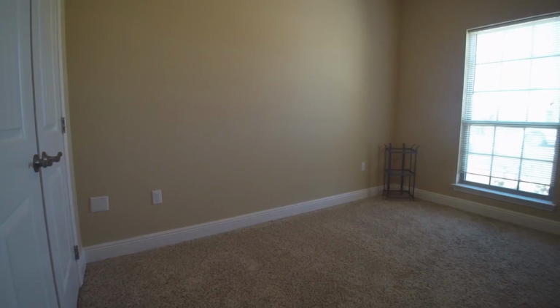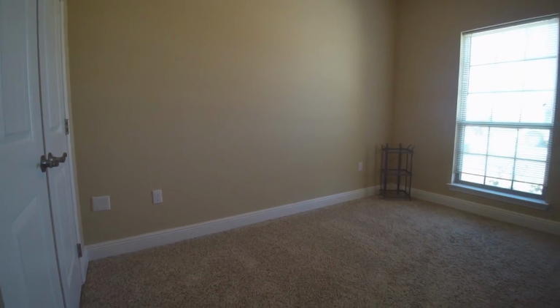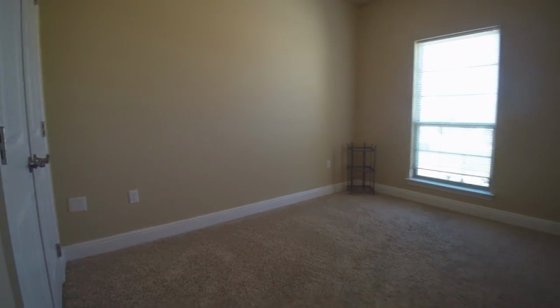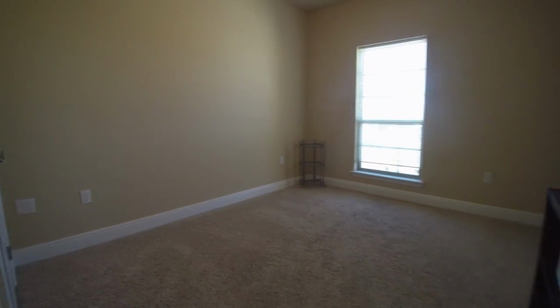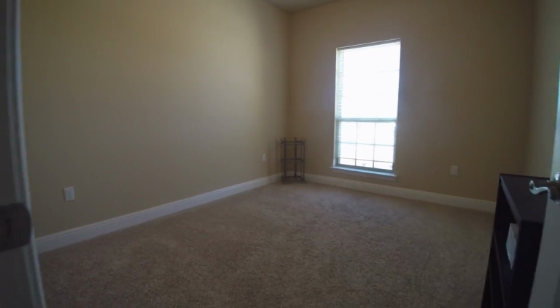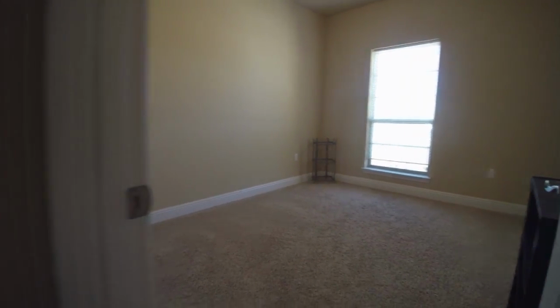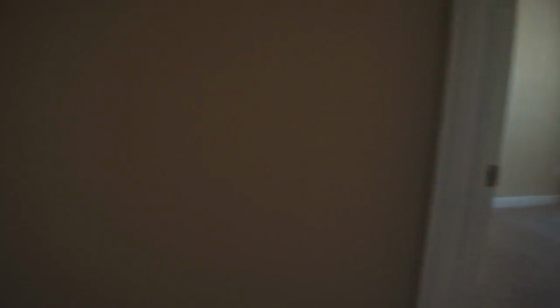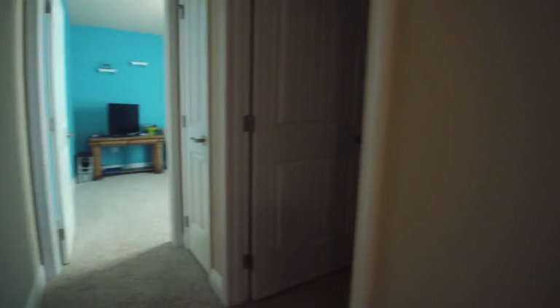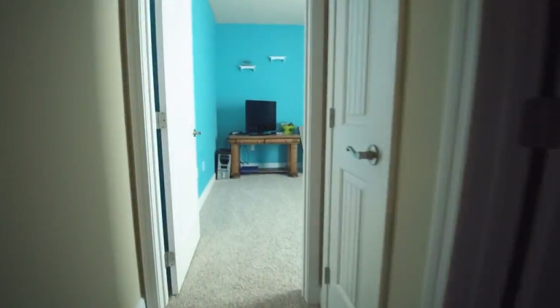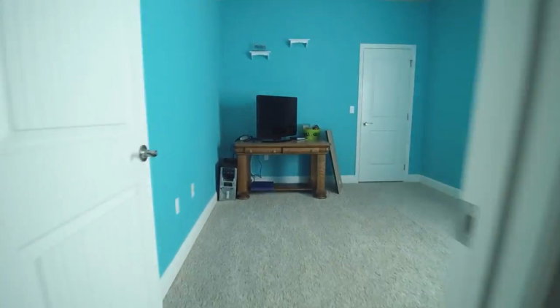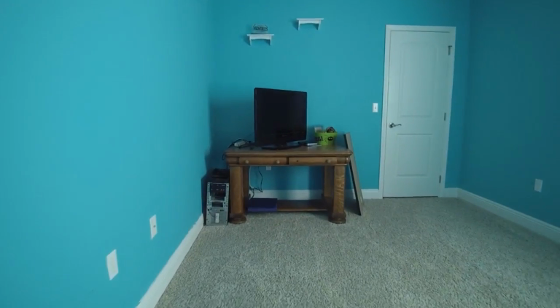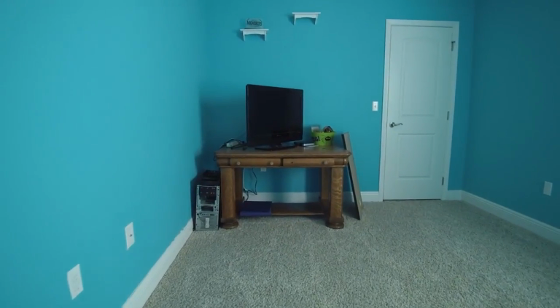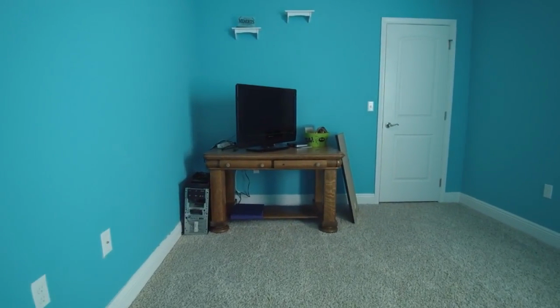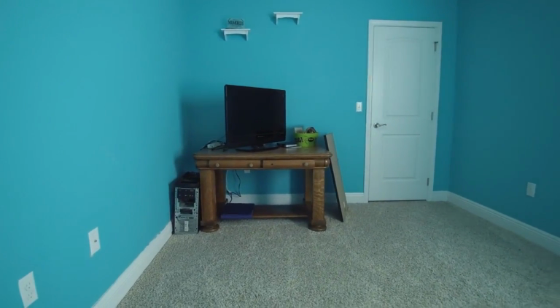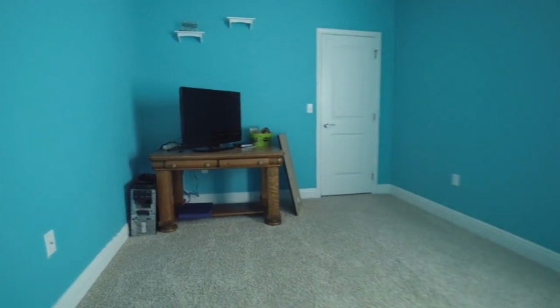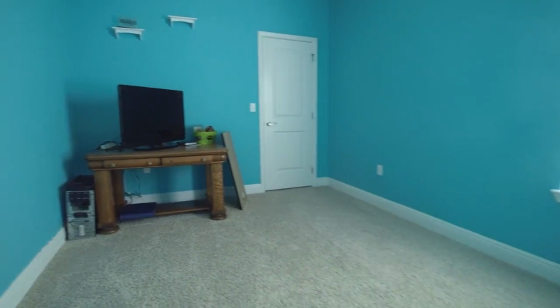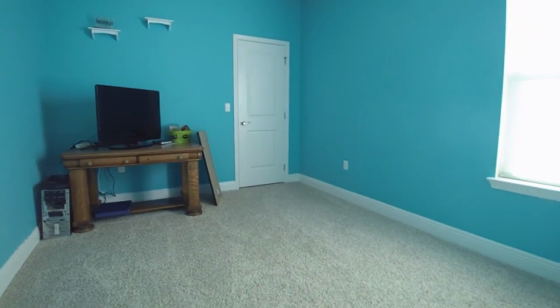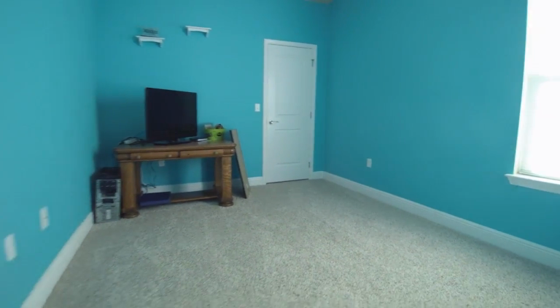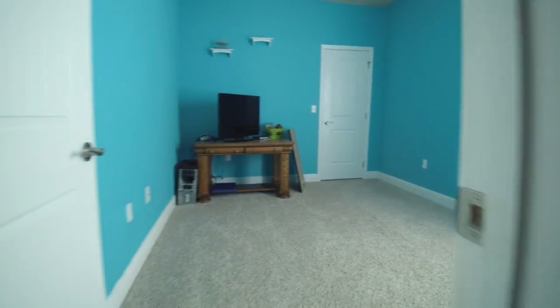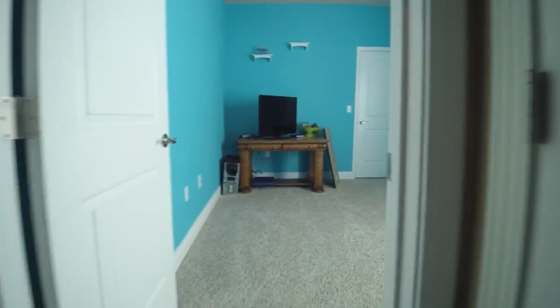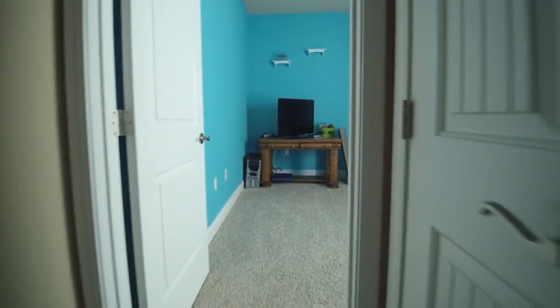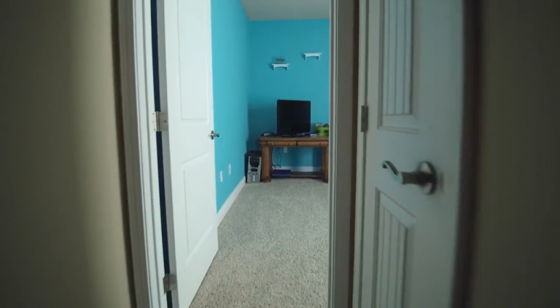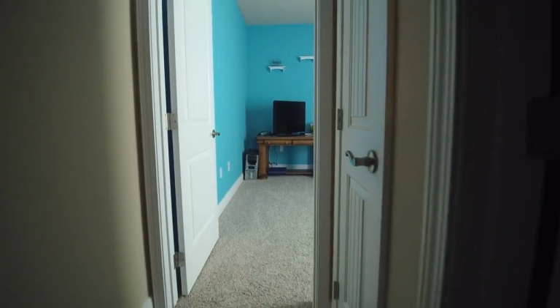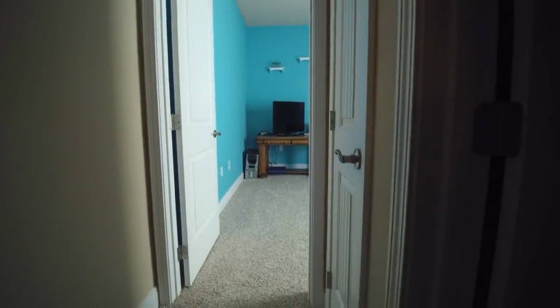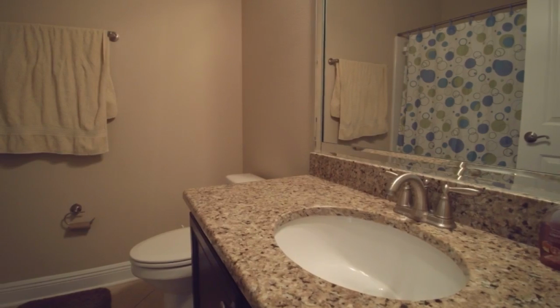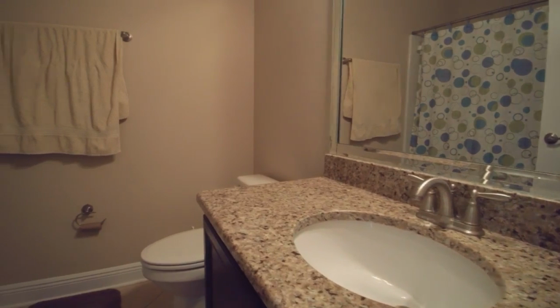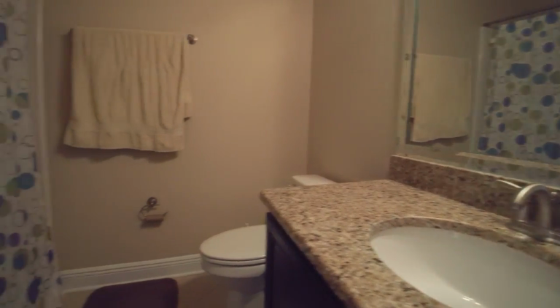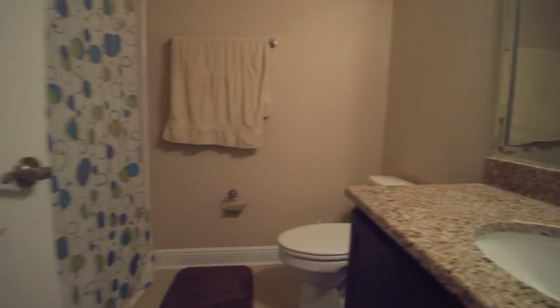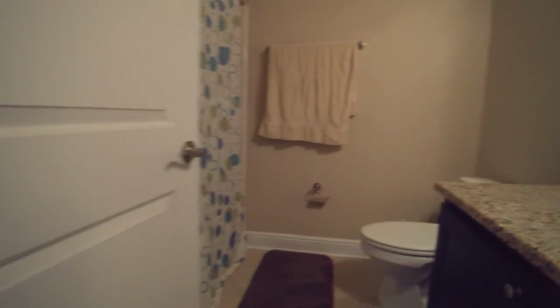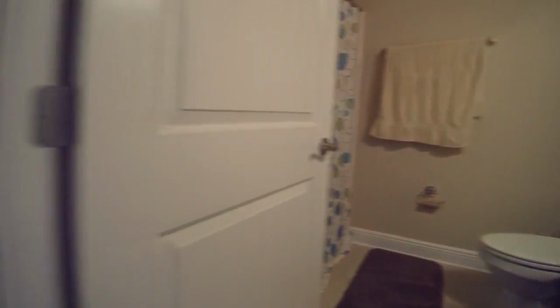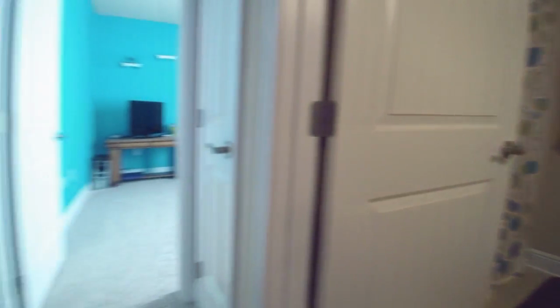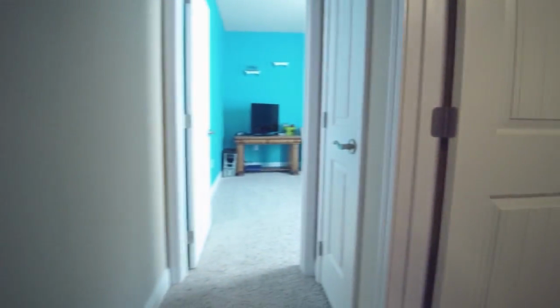This is a split bedroom. Now let's go on the other side to the two bedrooms and bath. As you'll notice, they're good-sized bedrooms, very private.